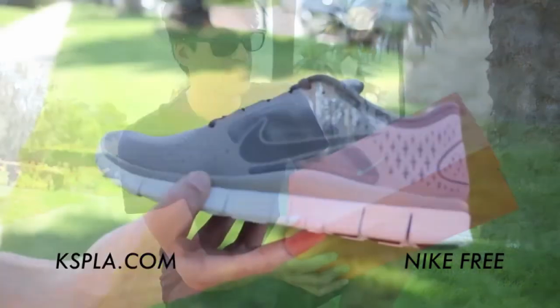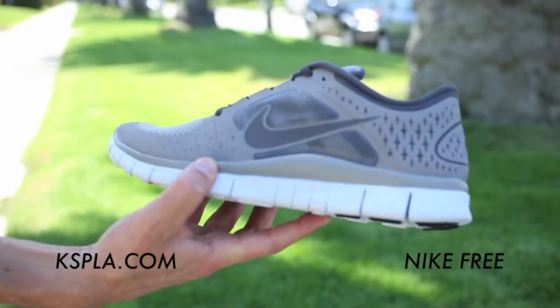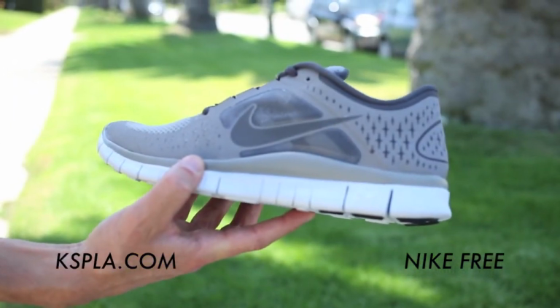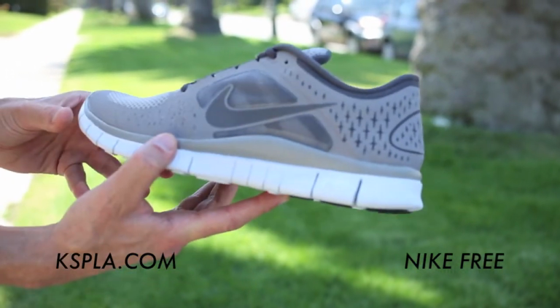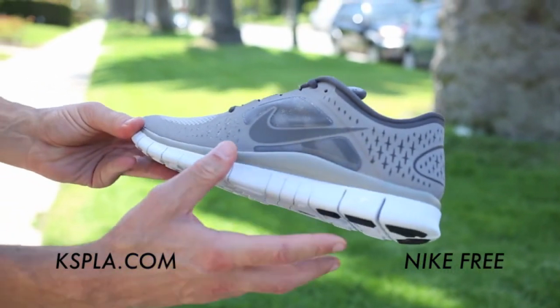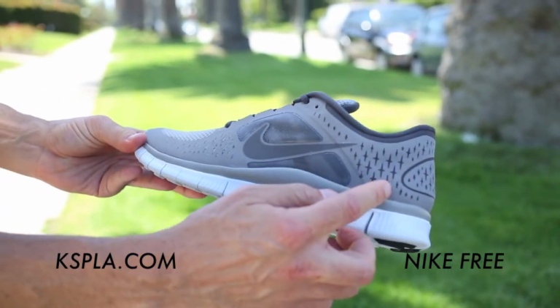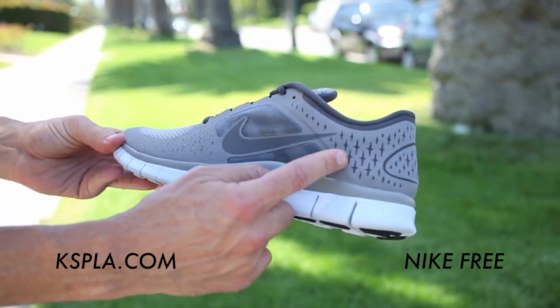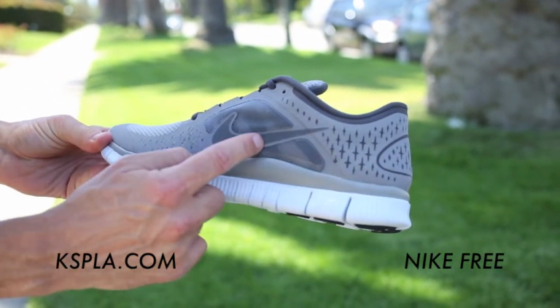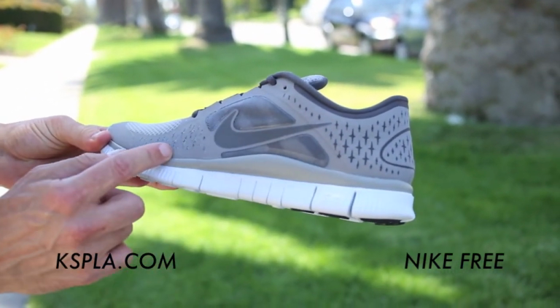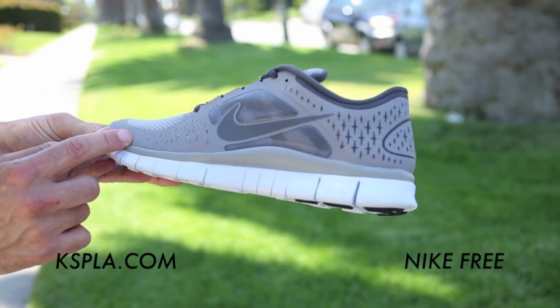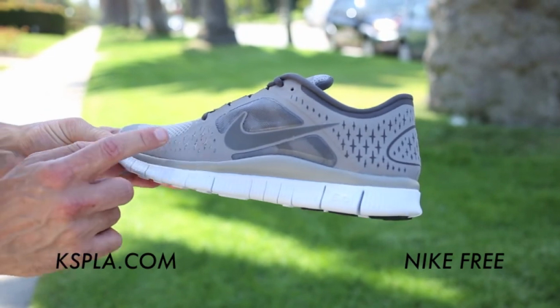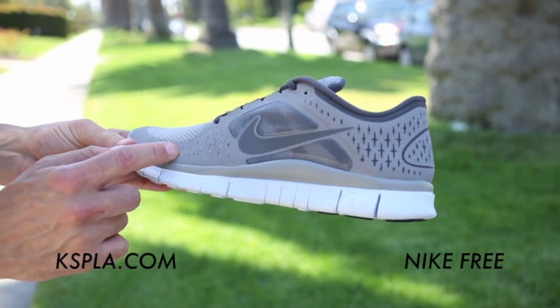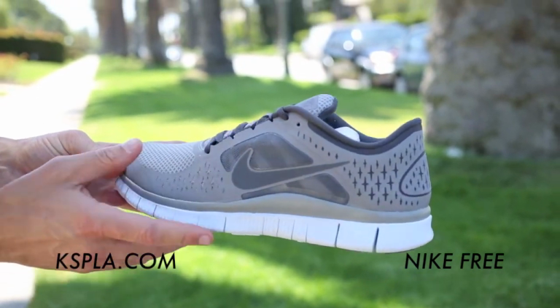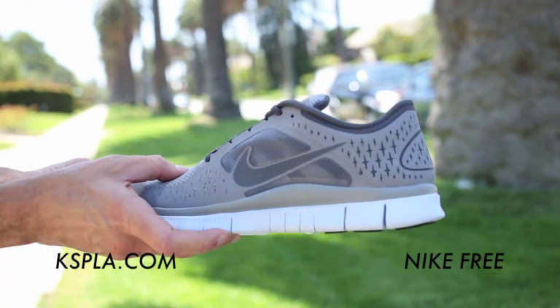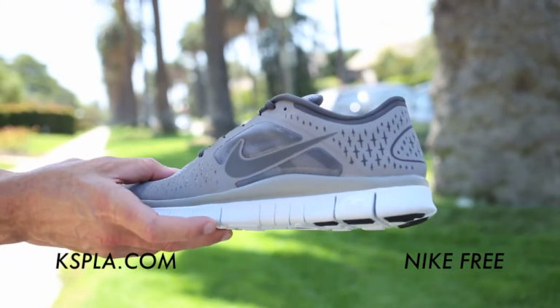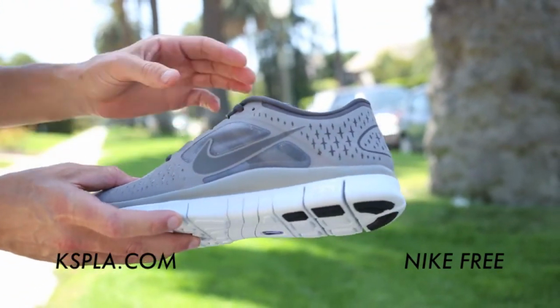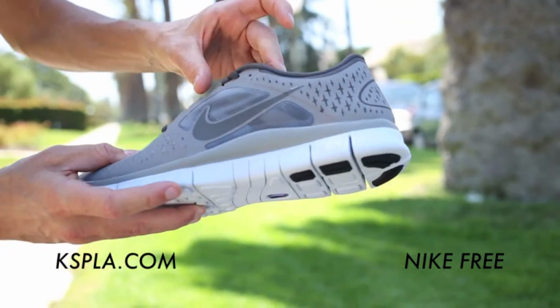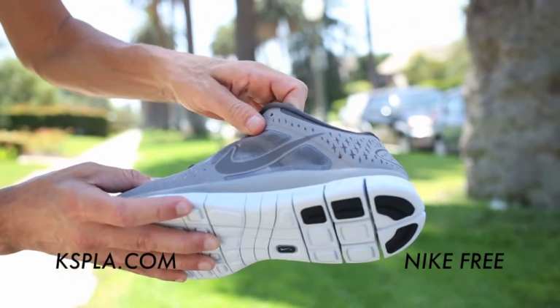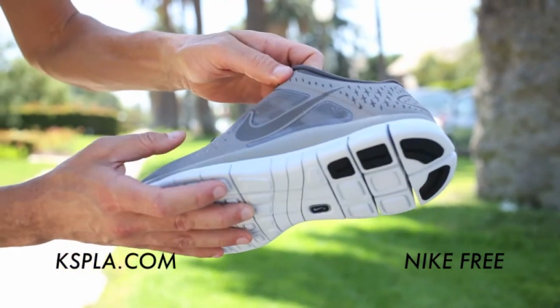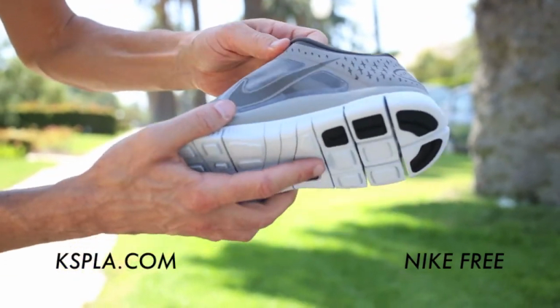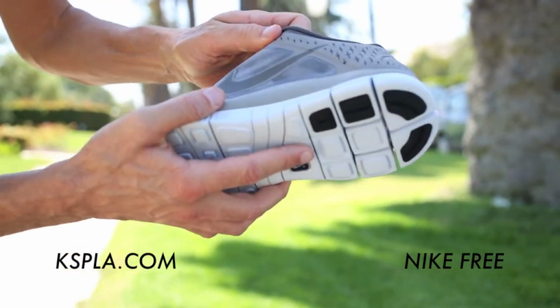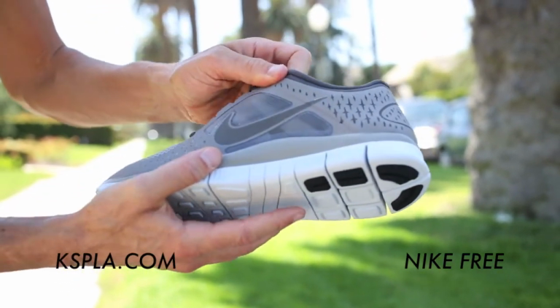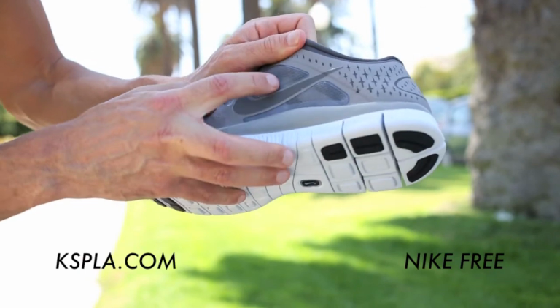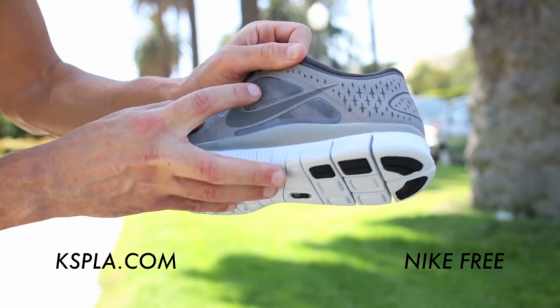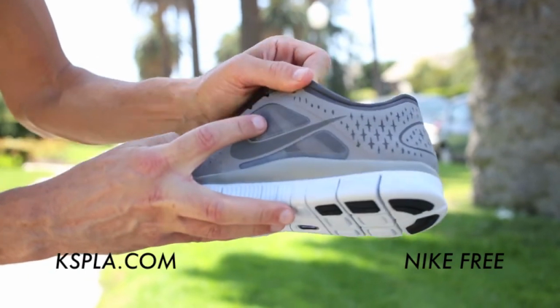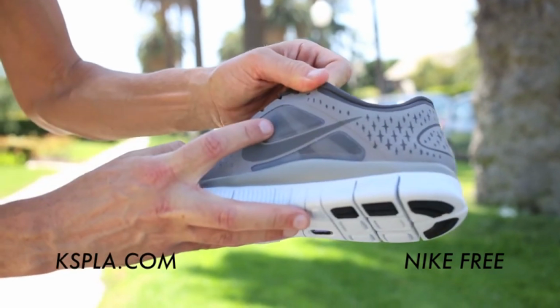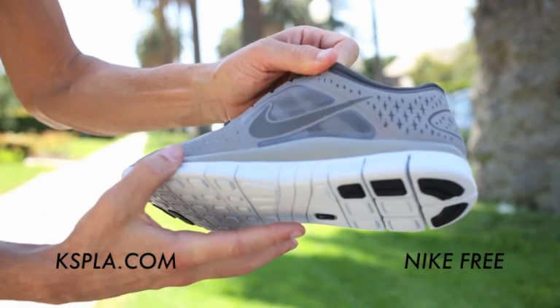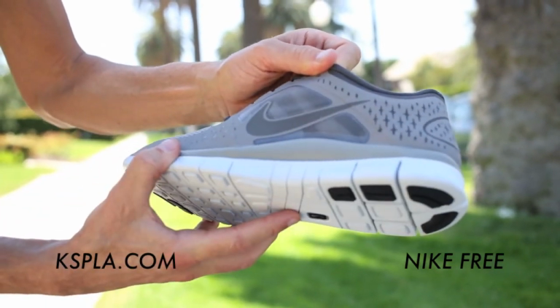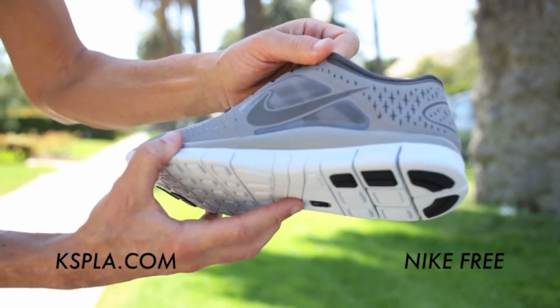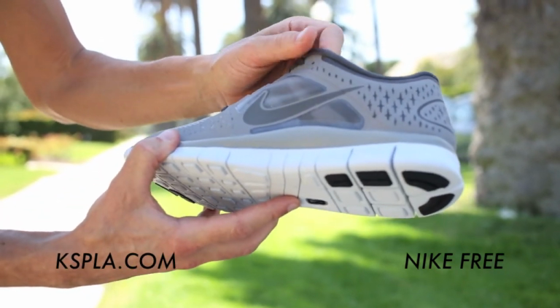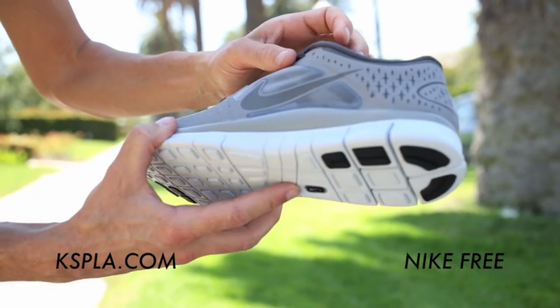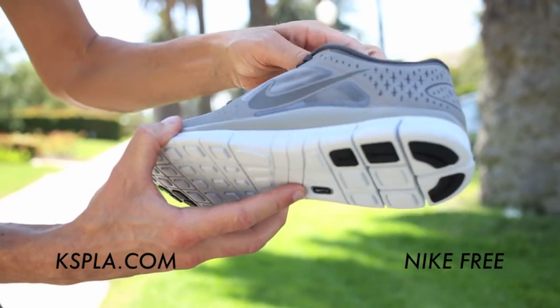They have the Nike Hyperfuse around it. They have the mesh, and they even have a thinner mesh that's really breathable right in here in the midsection where your foot sweats.